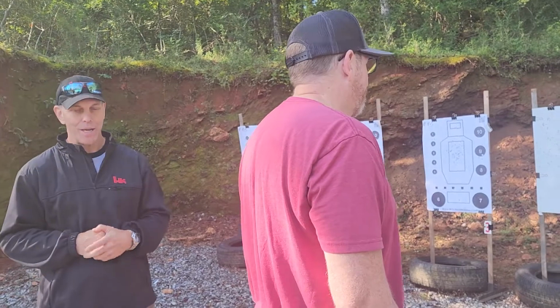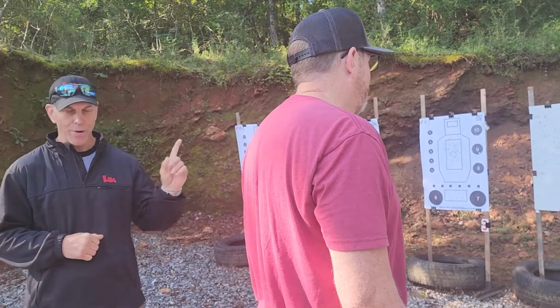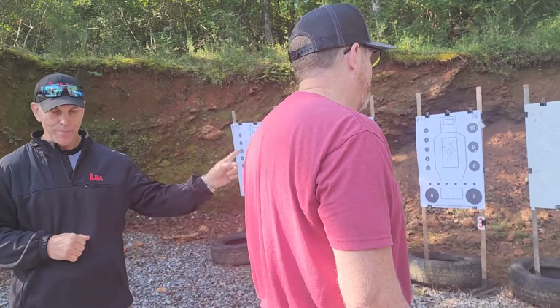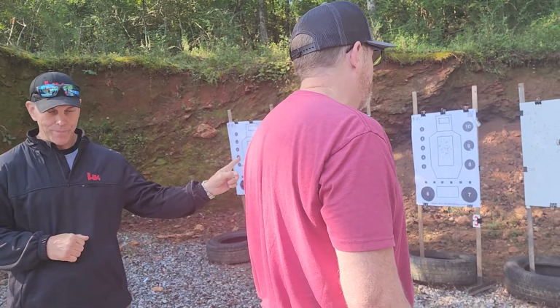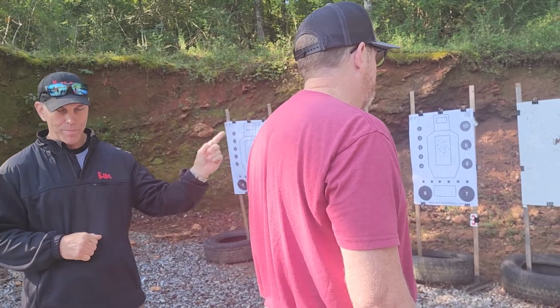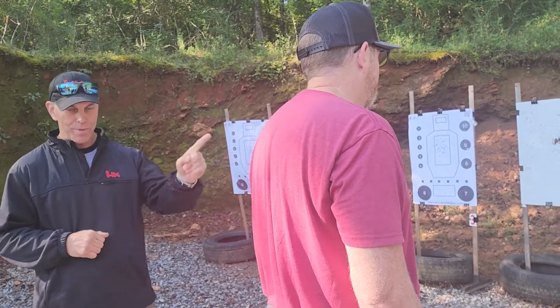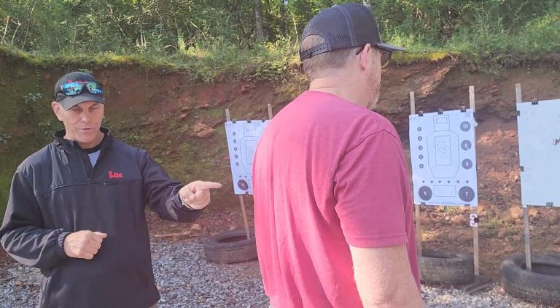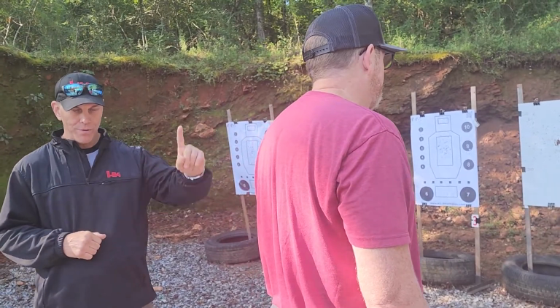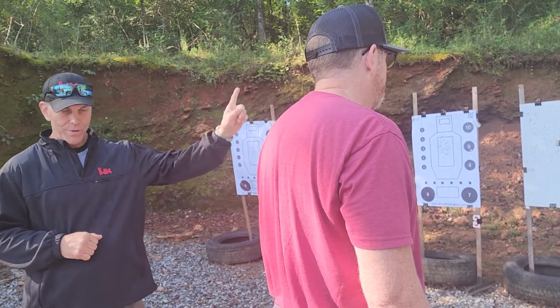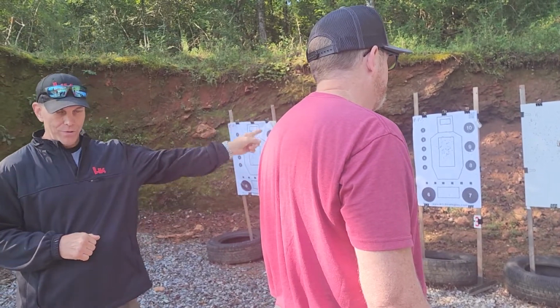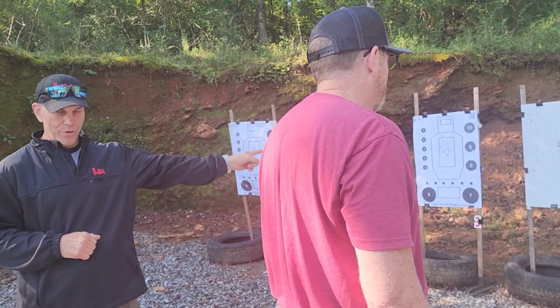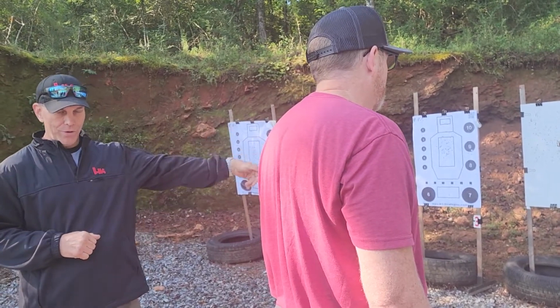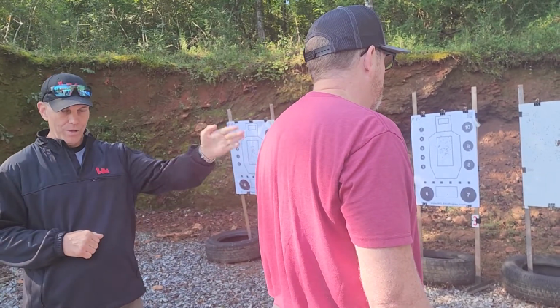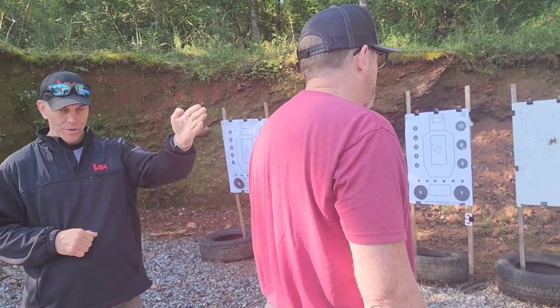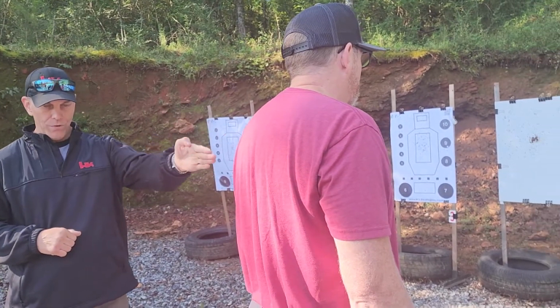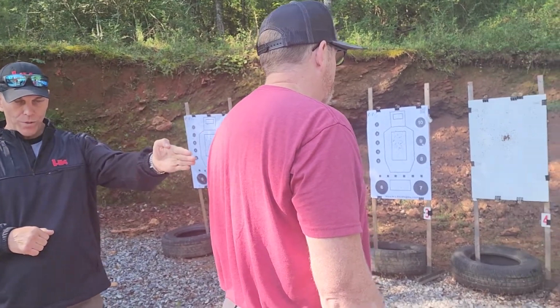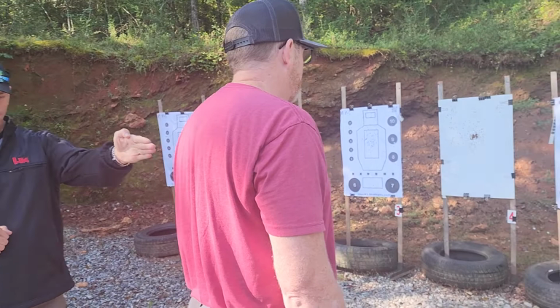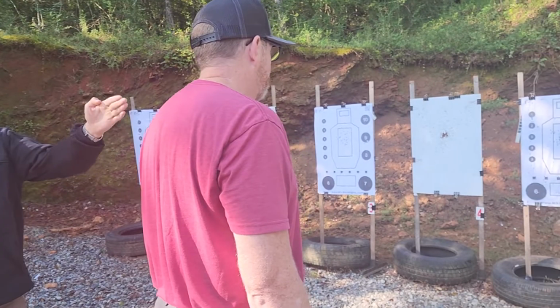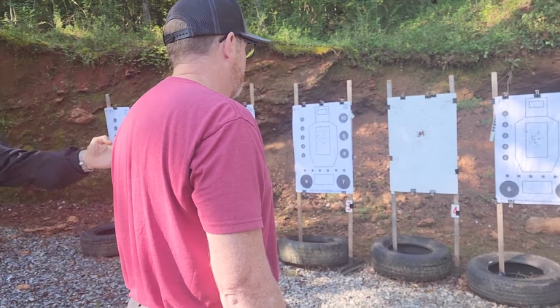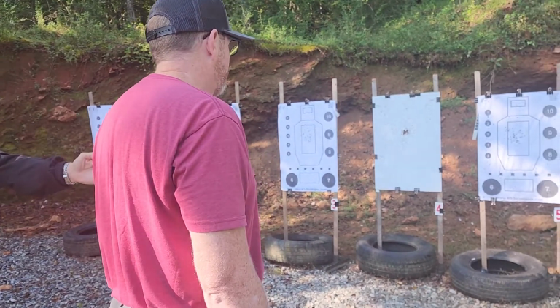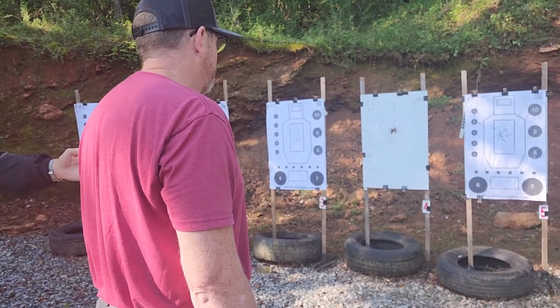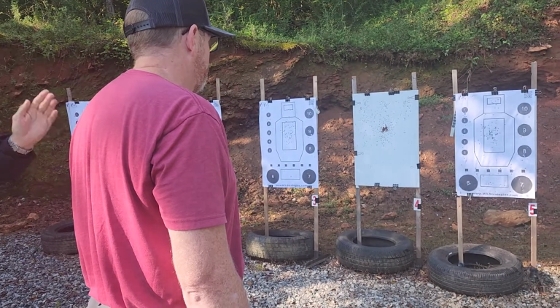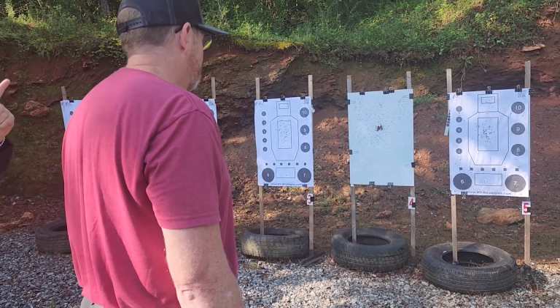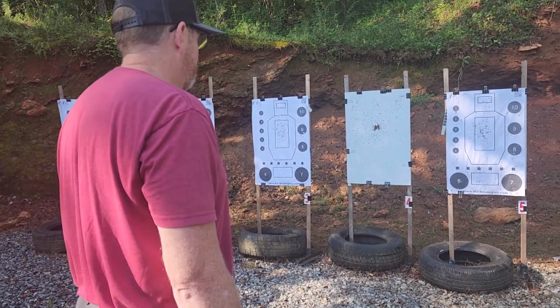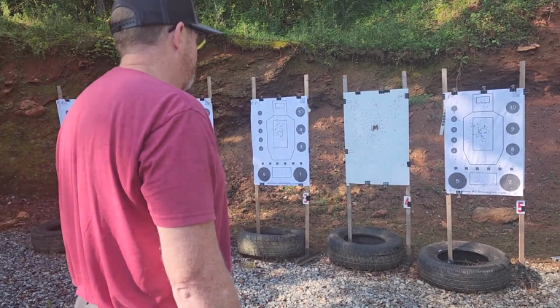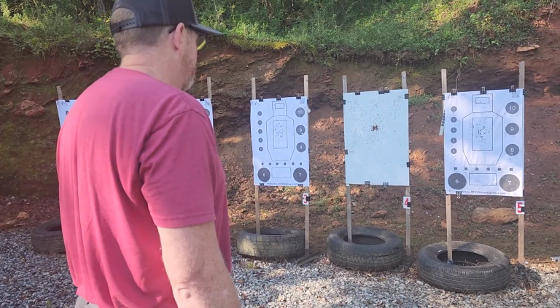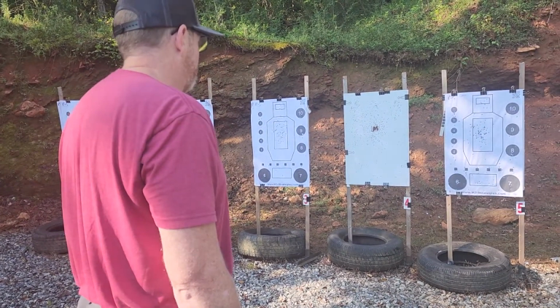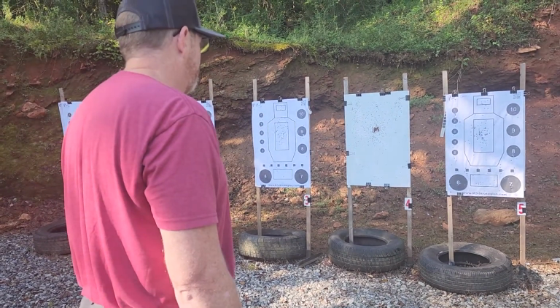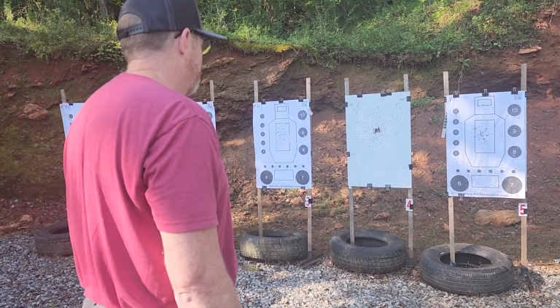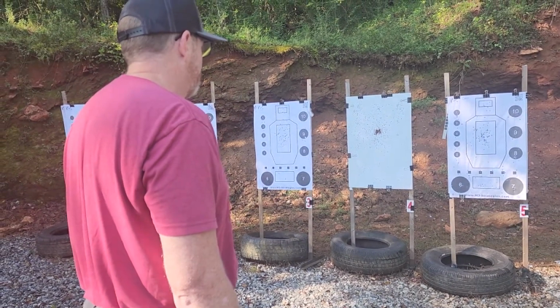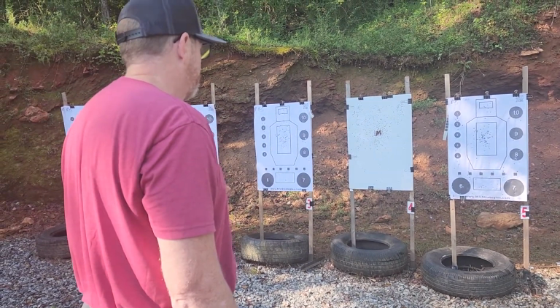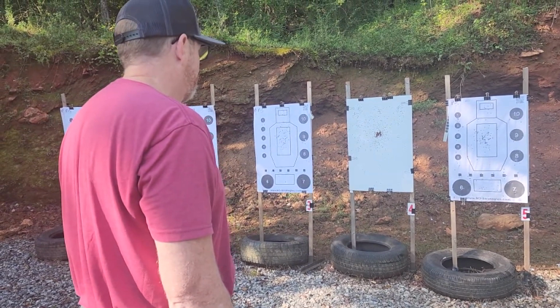Now be ready. Posture. Vision. Visual input. Clear the mind. Deep breath. Up!